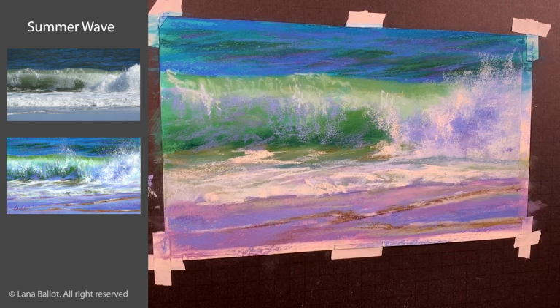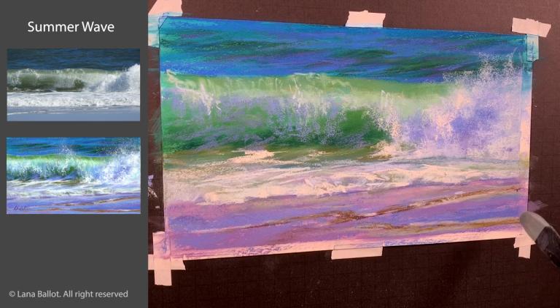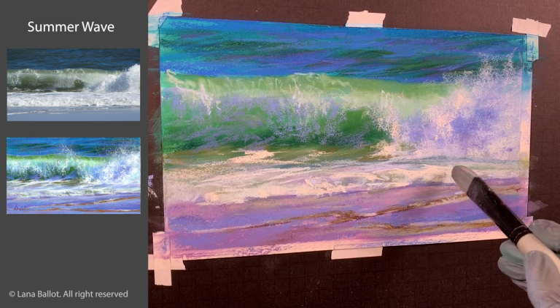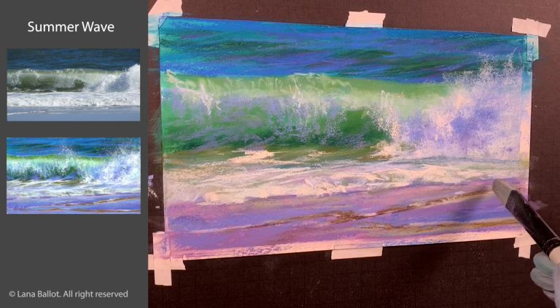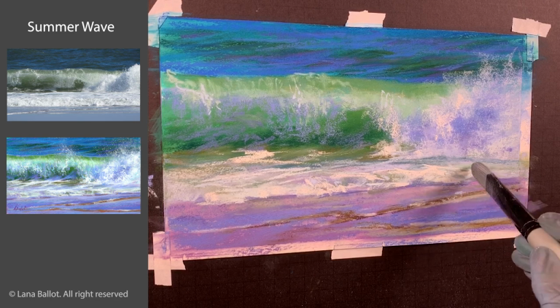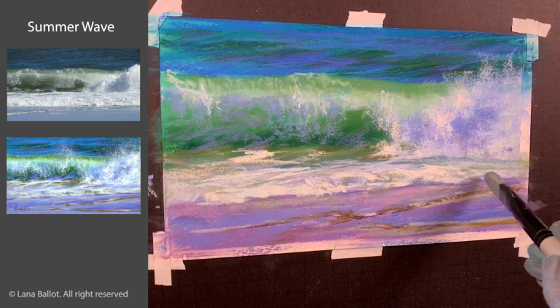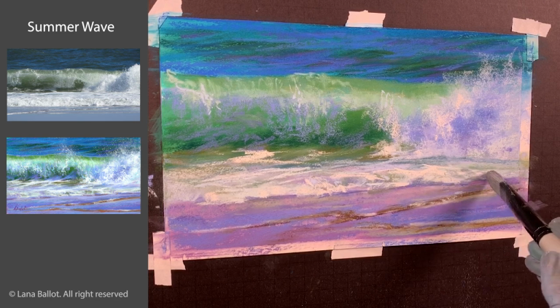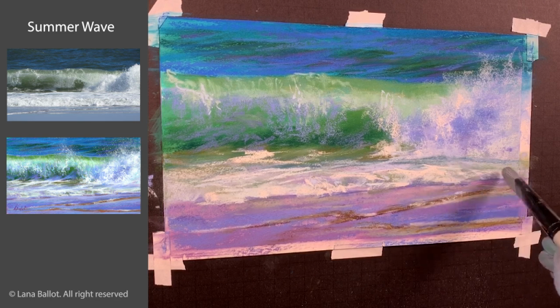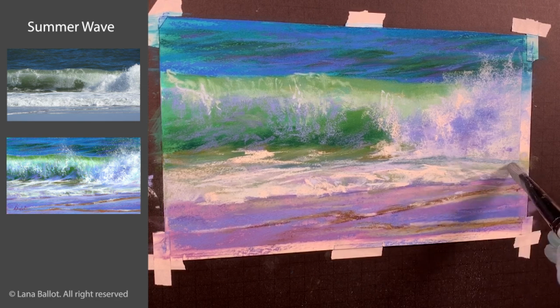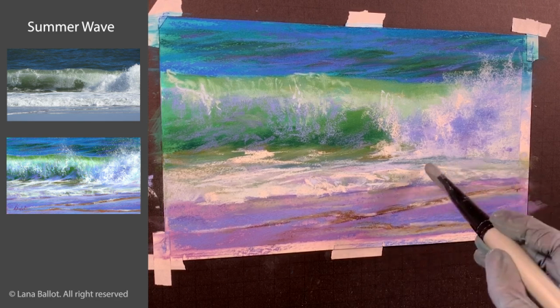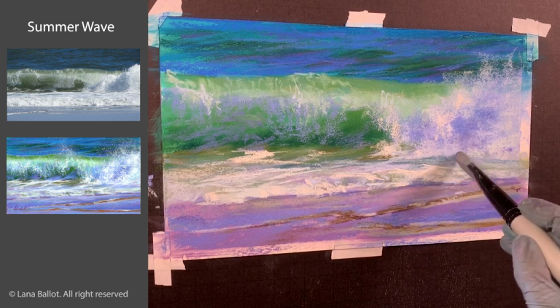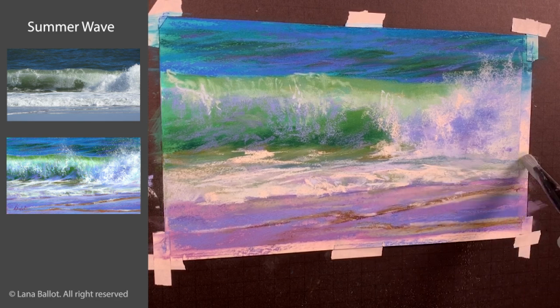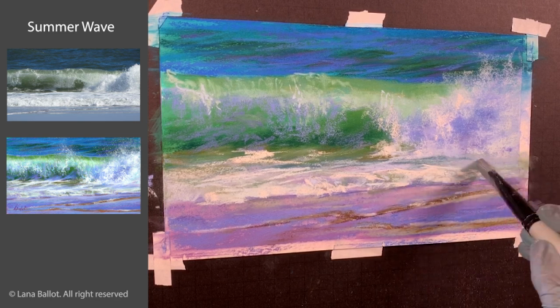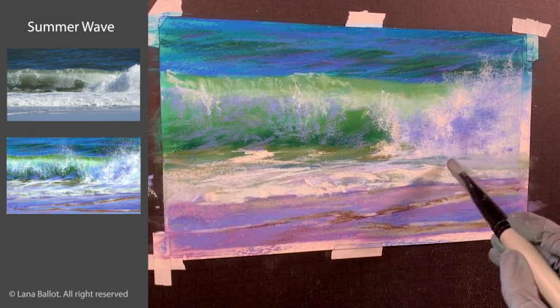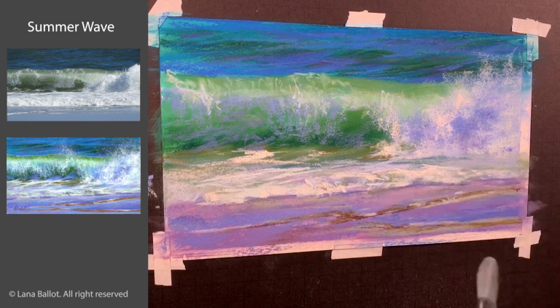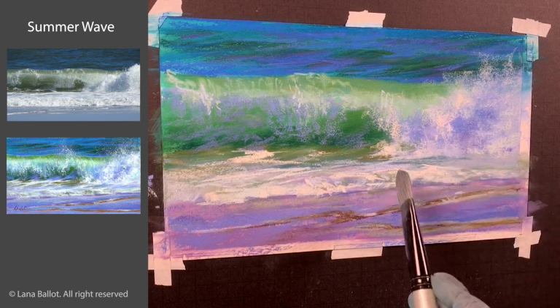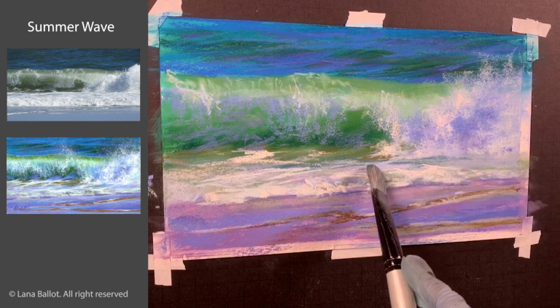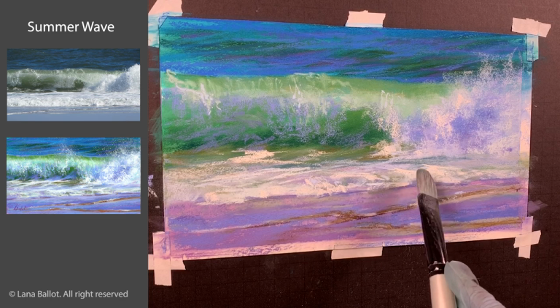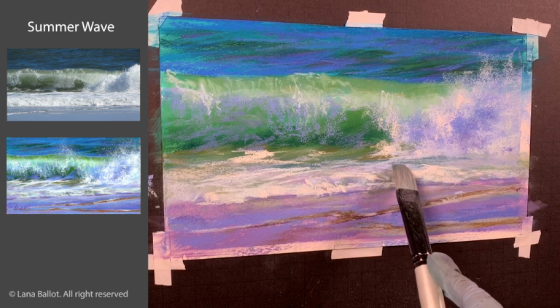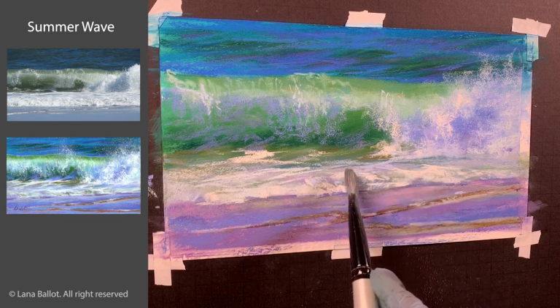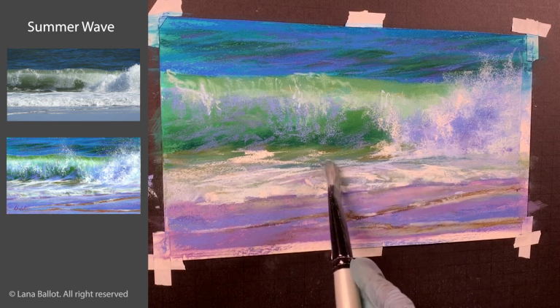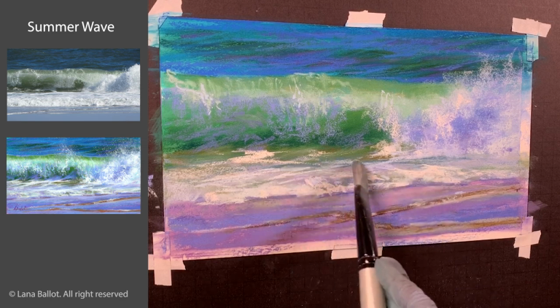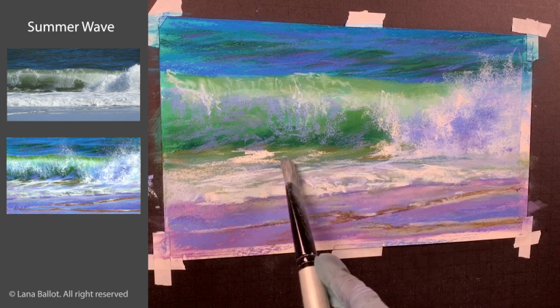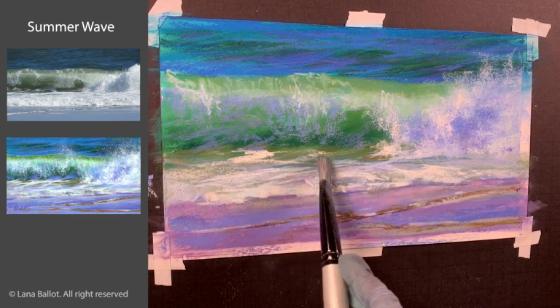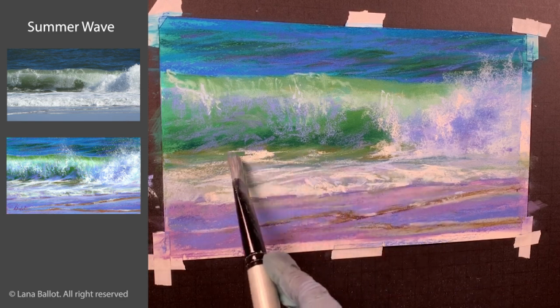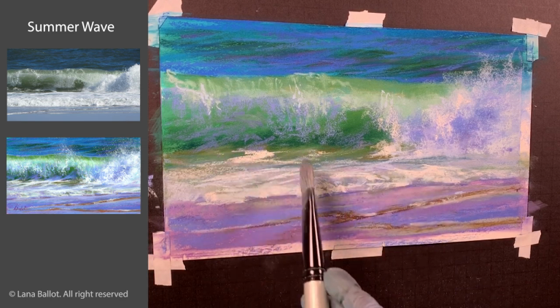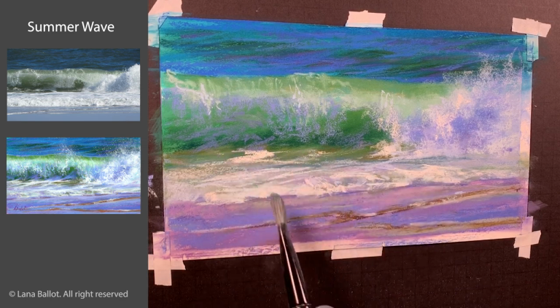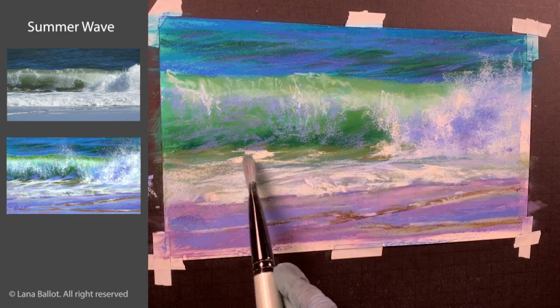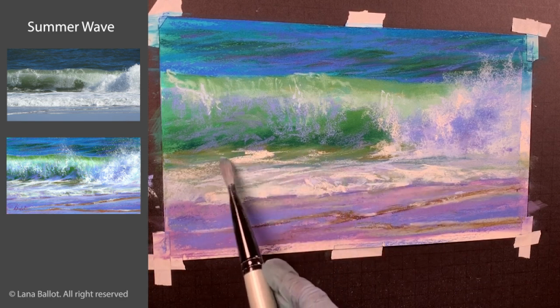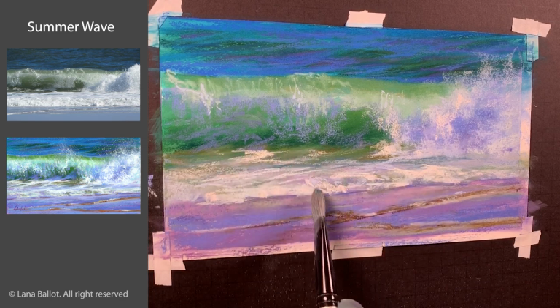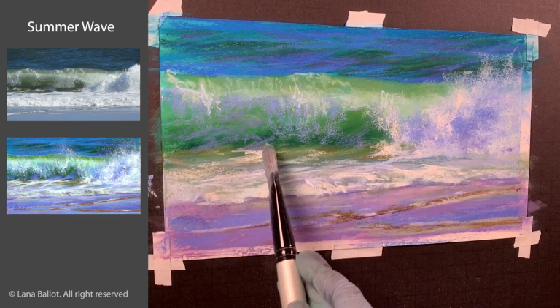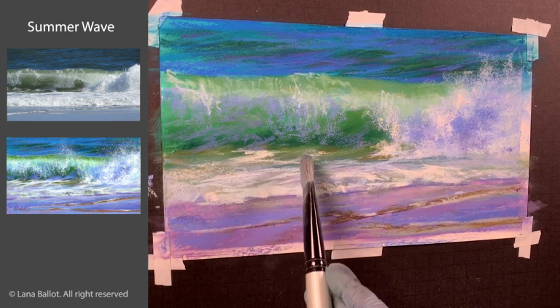Now with a bristle brush I can shape that foam a little bit more if I need to.